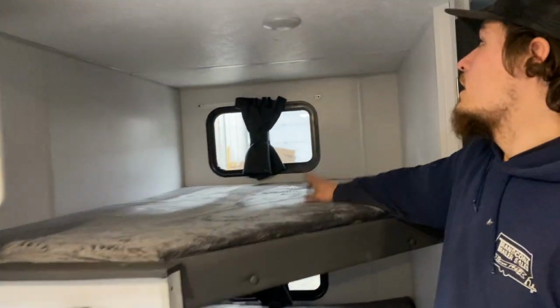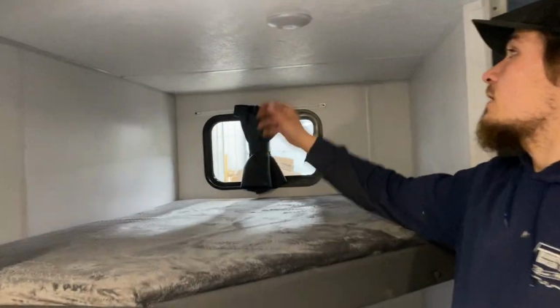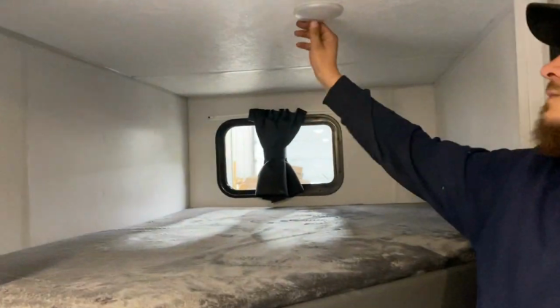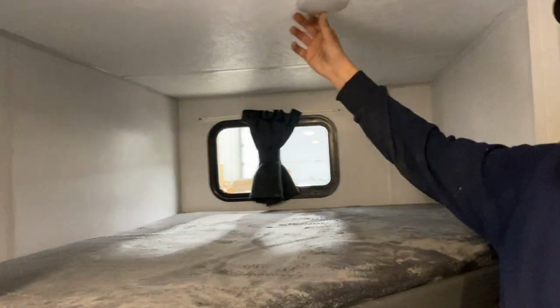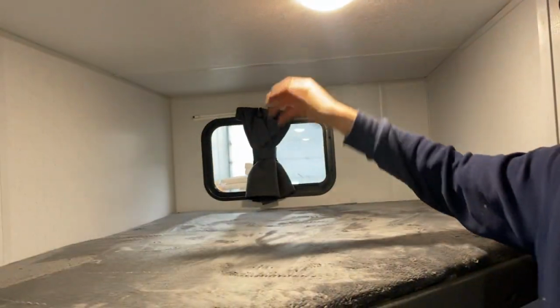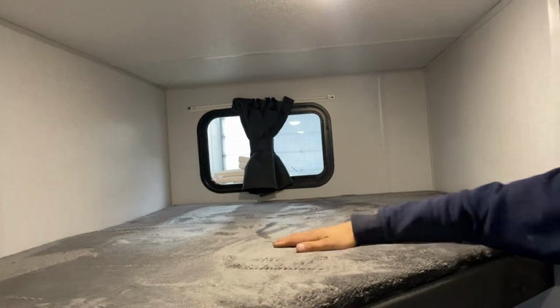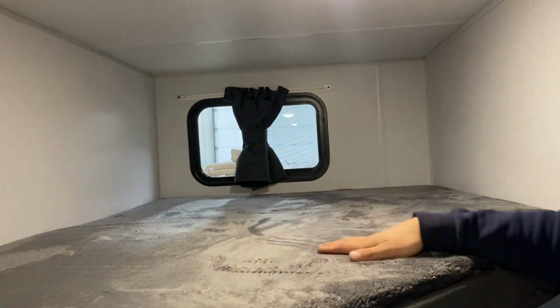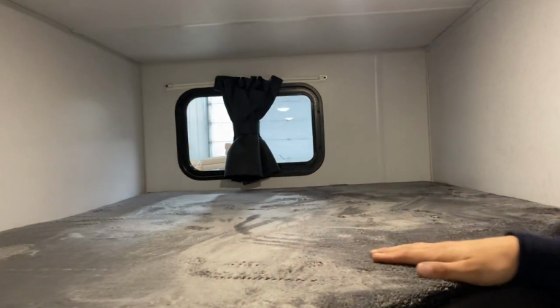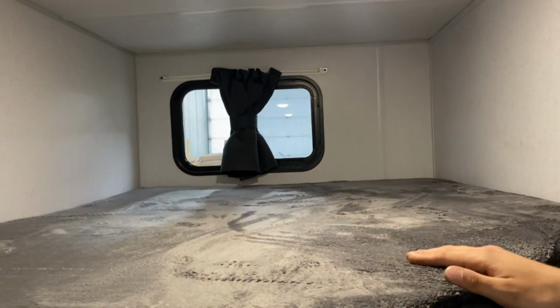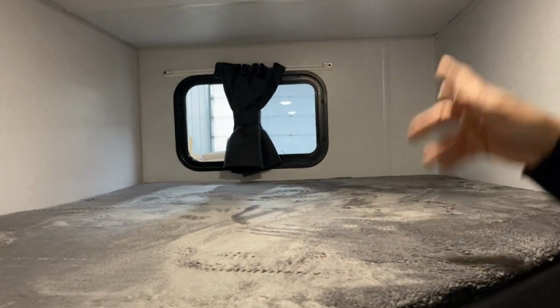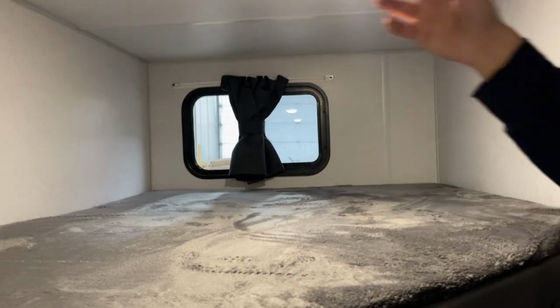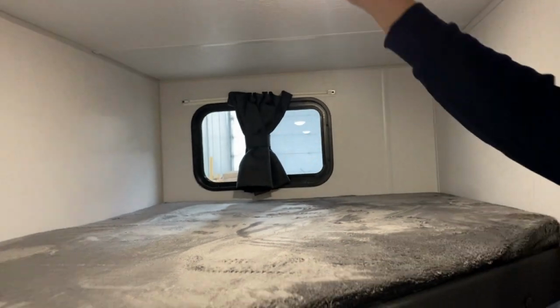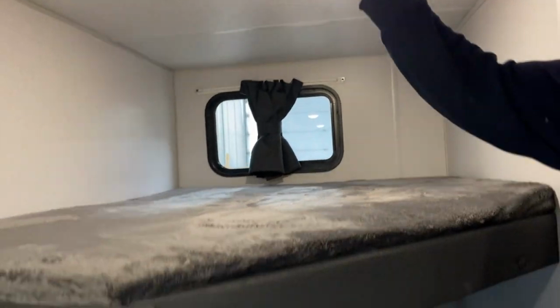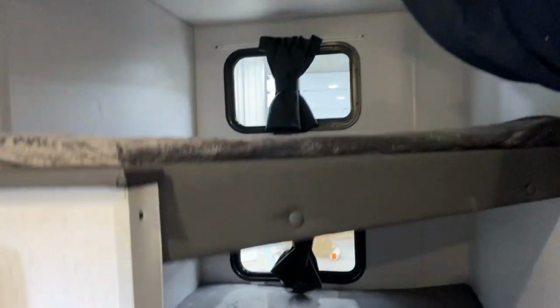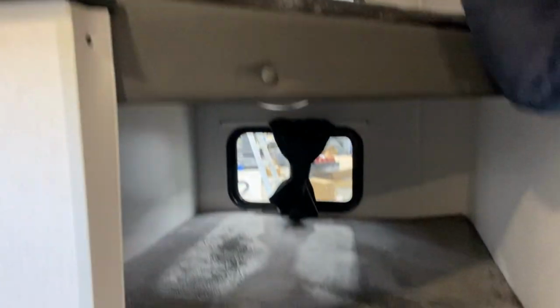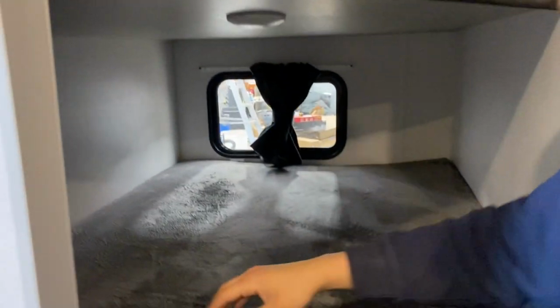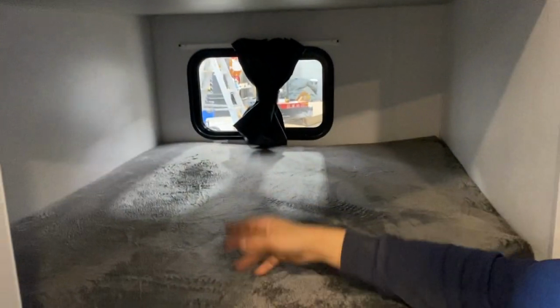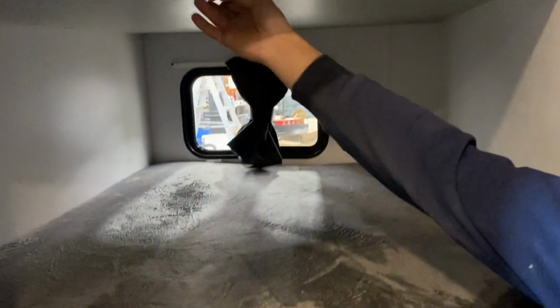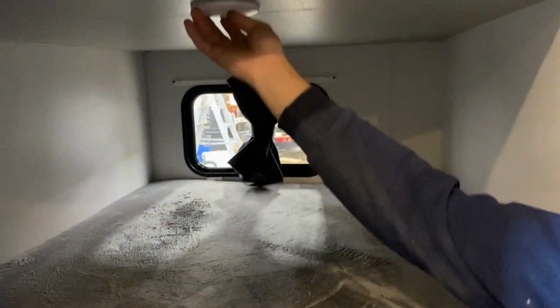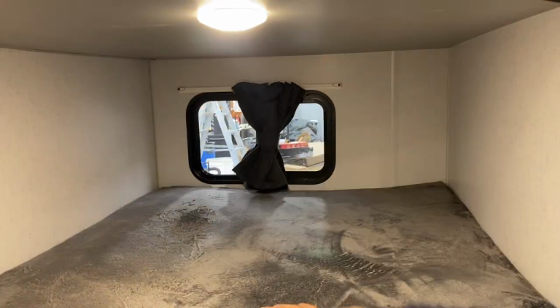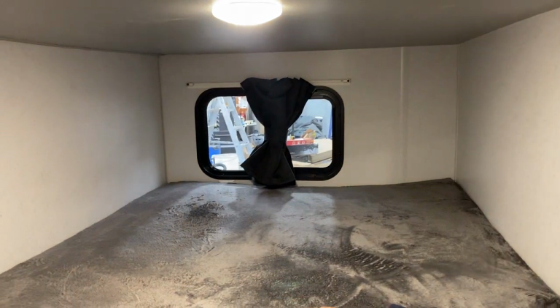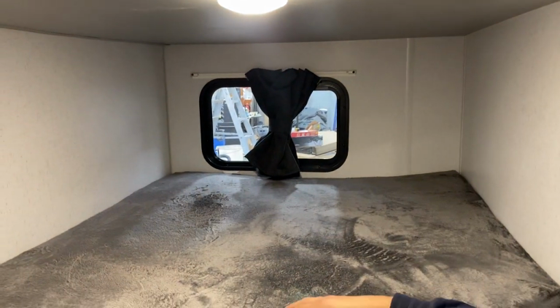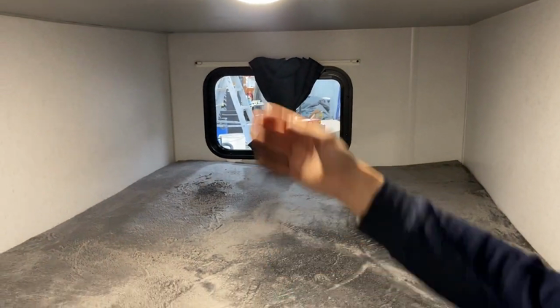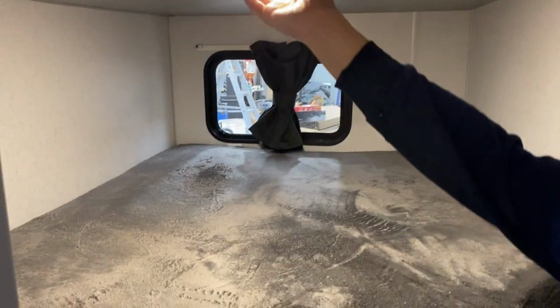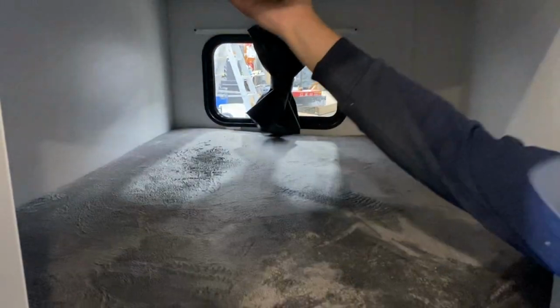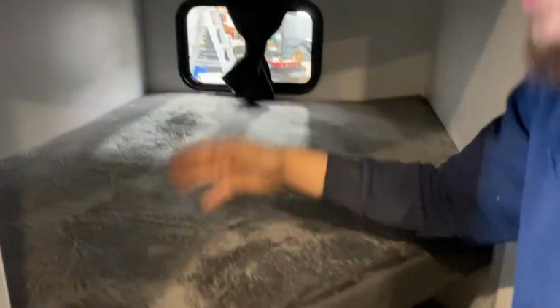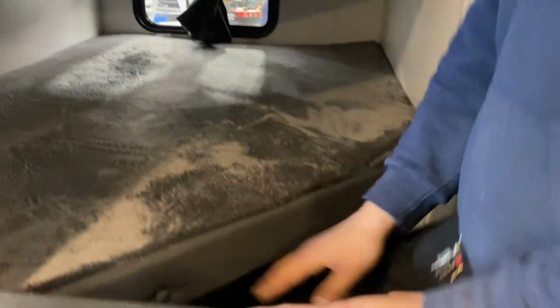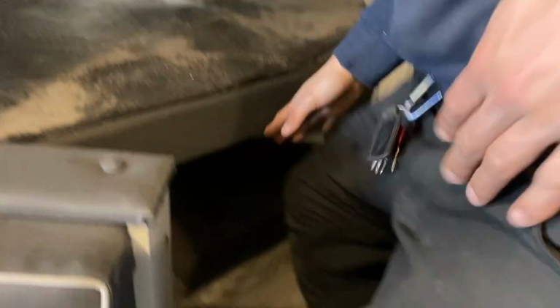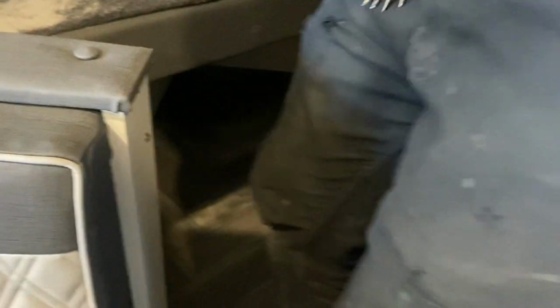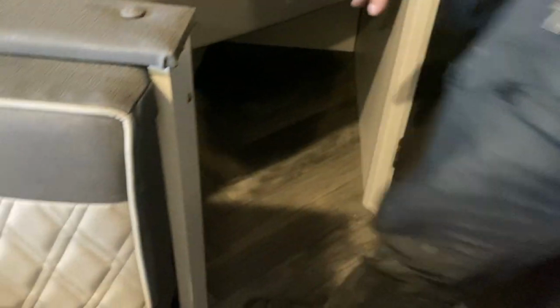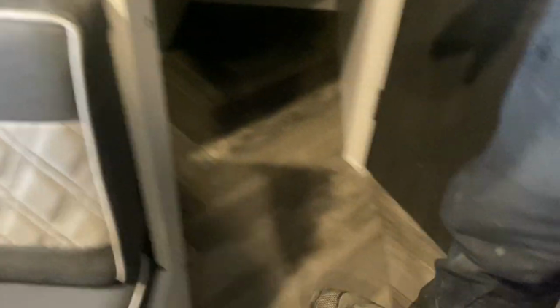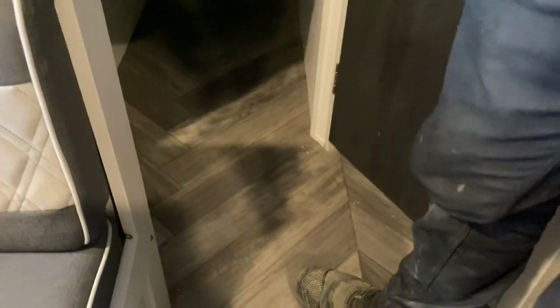Your bunk spaces — pretty much identical. You get one light up top in the upper bunk and the same thing in the lower, with doghouse storage down below each.